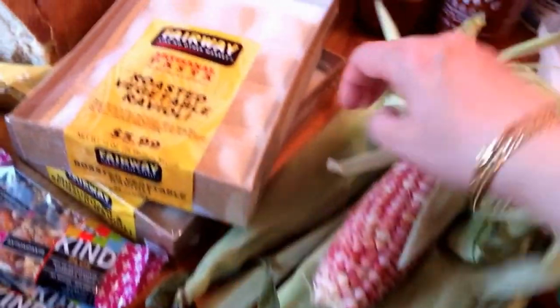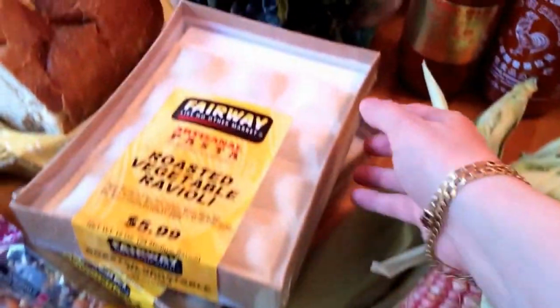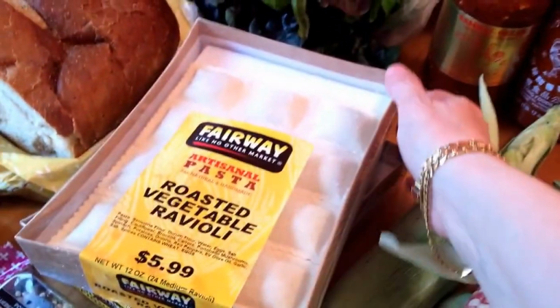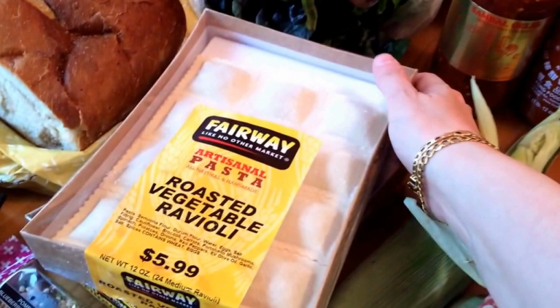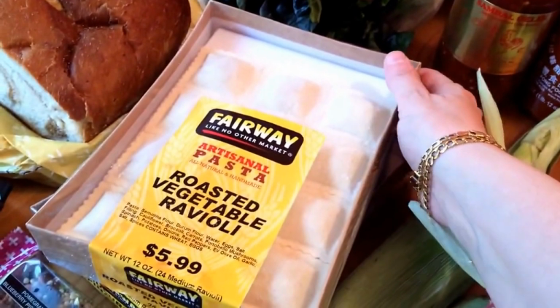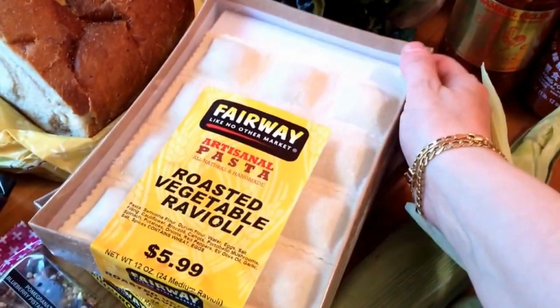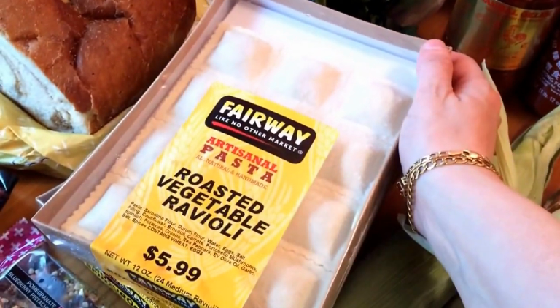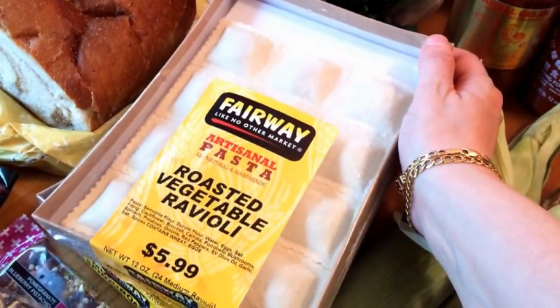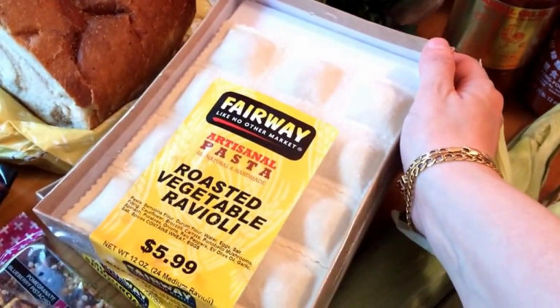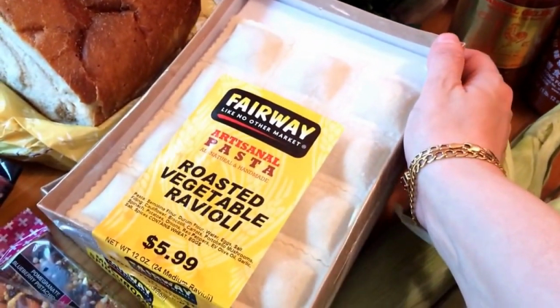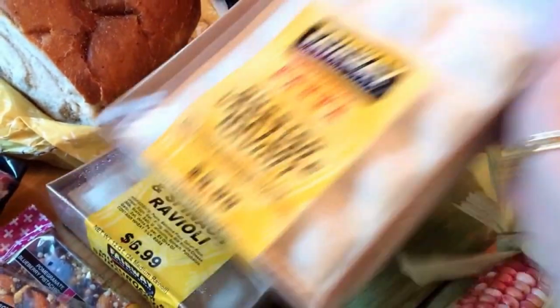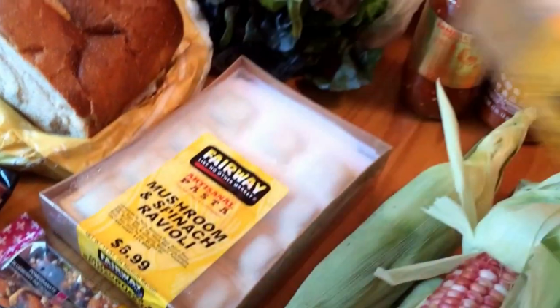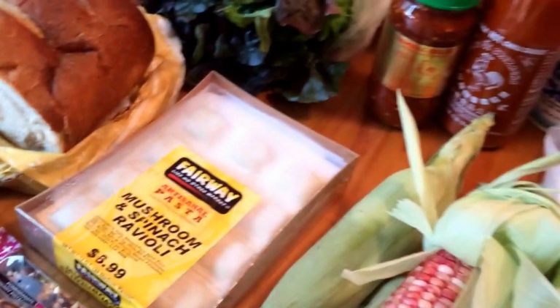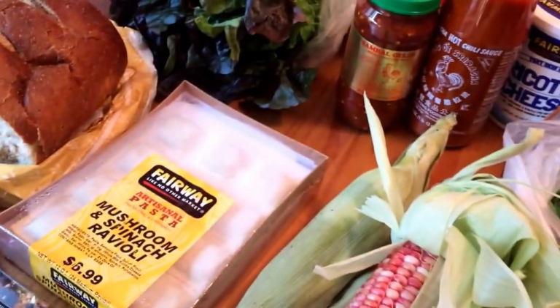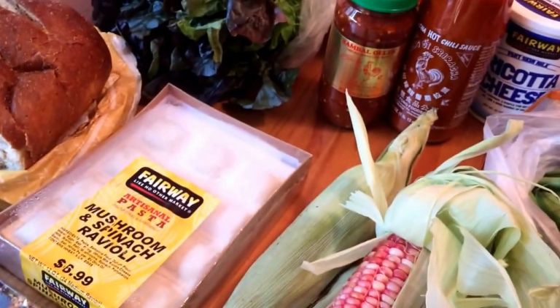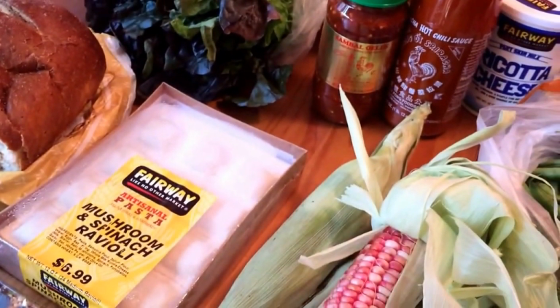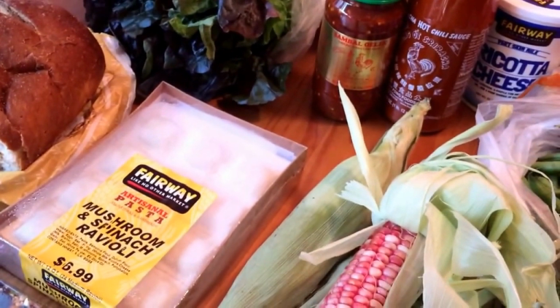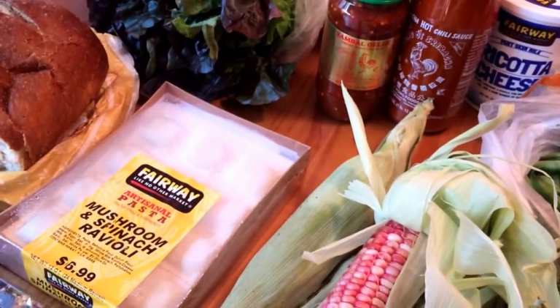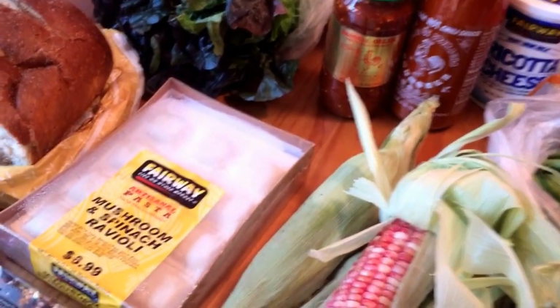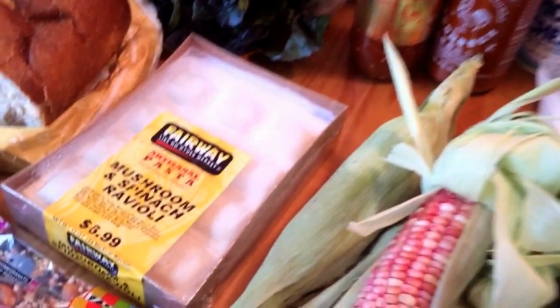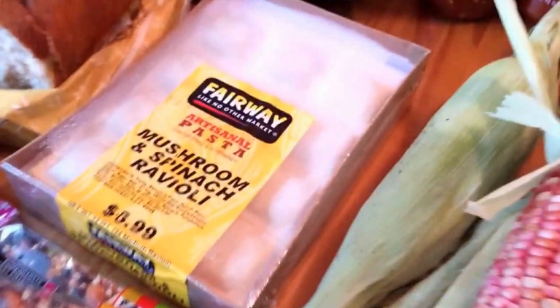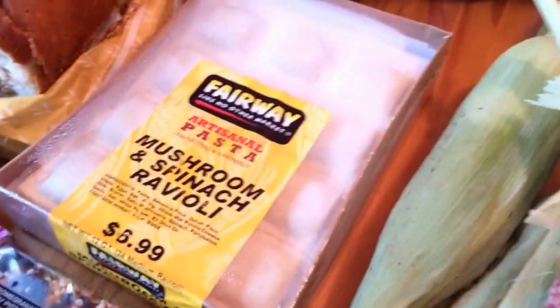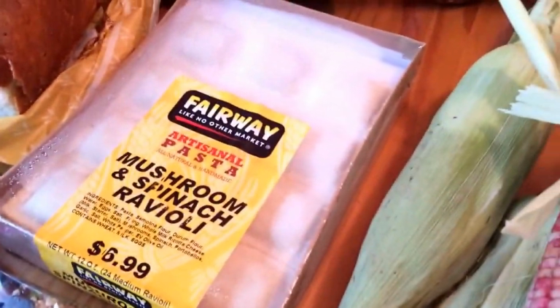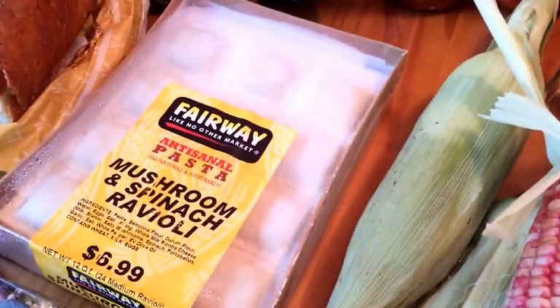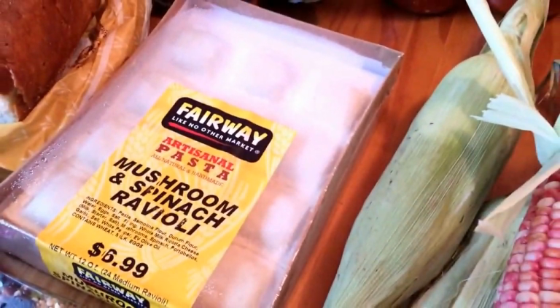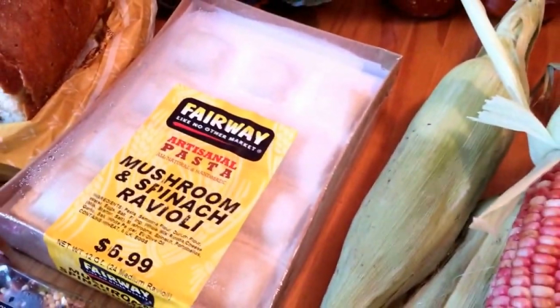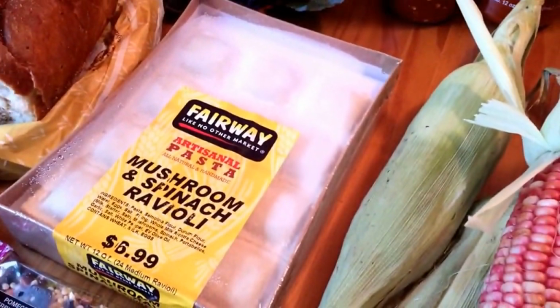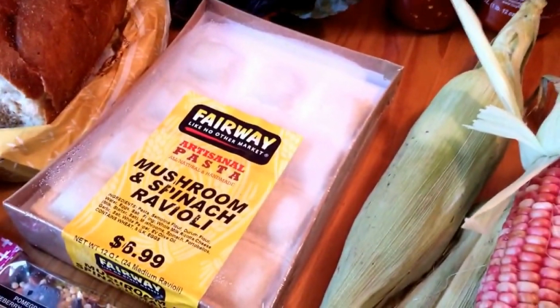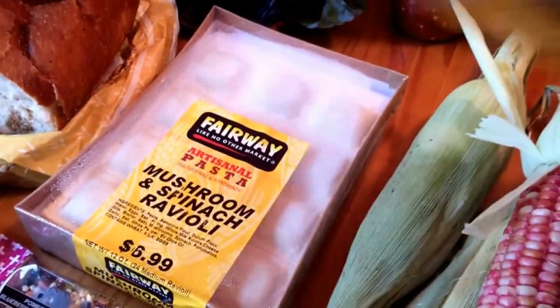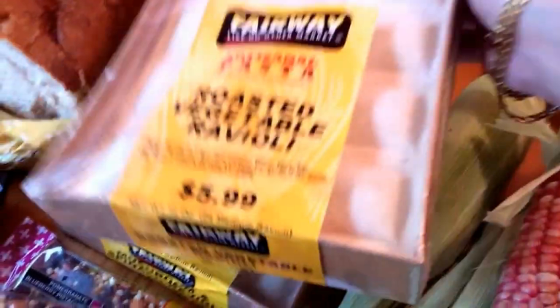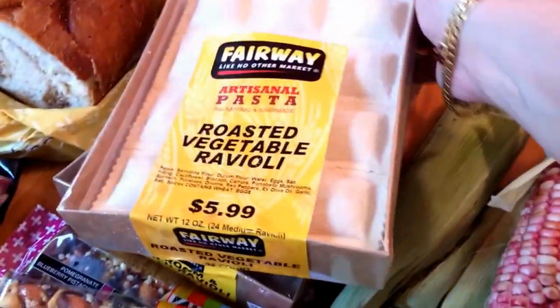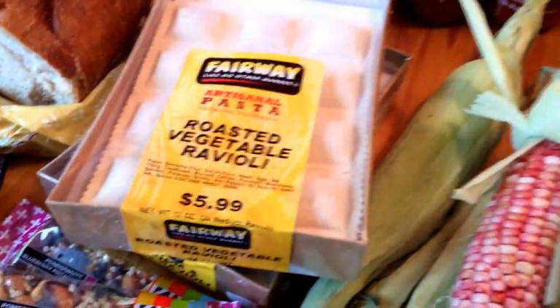Some roasted vegetable ravioli from Fairway. By the way, most of this stuff, if not everything here, came from Fairway. And then a box of mushroom spinach ravioli, also from Fairway.